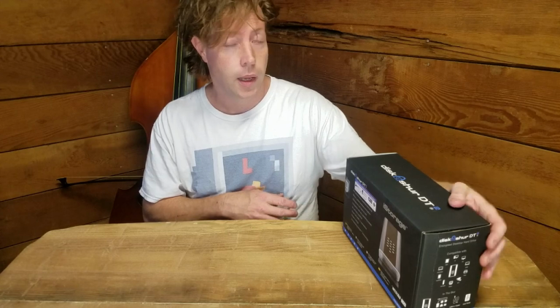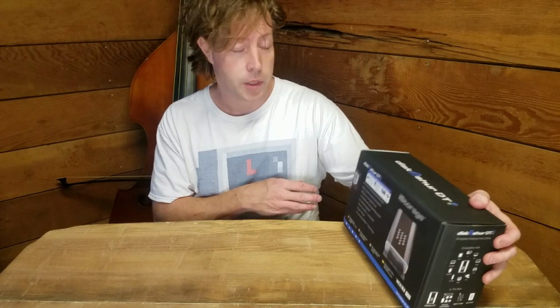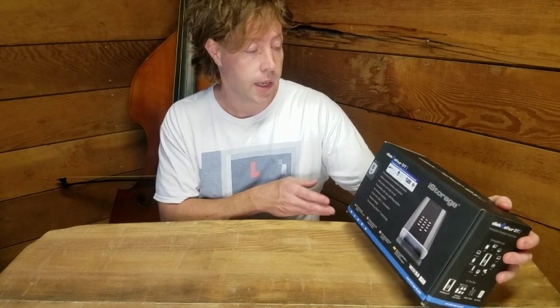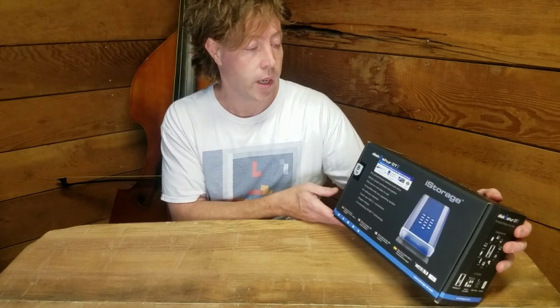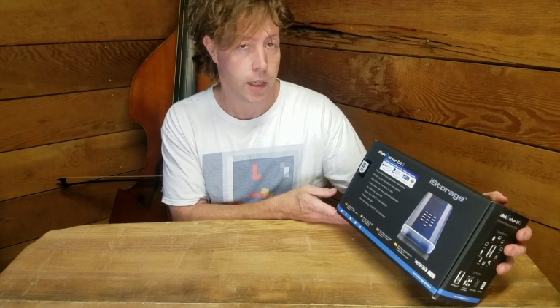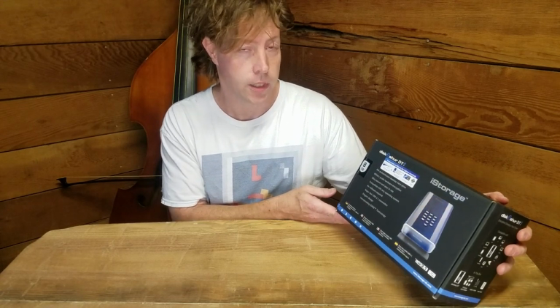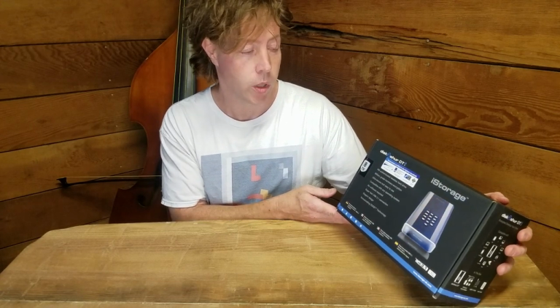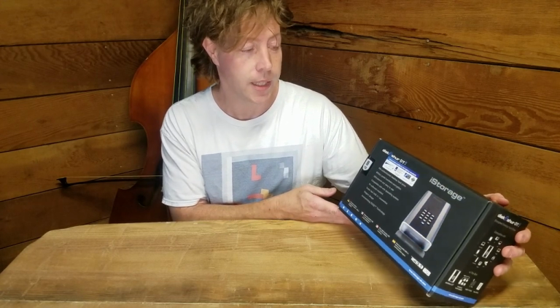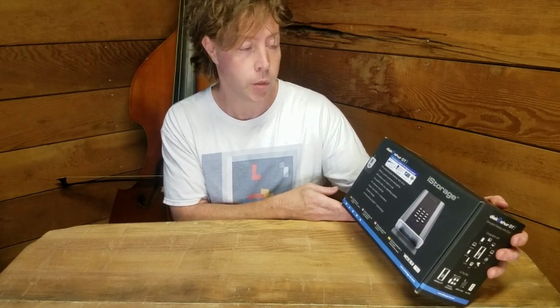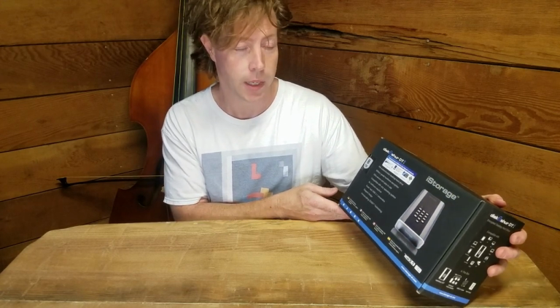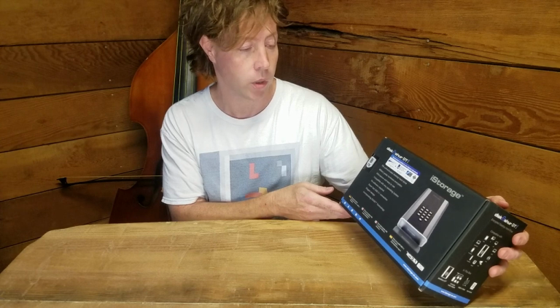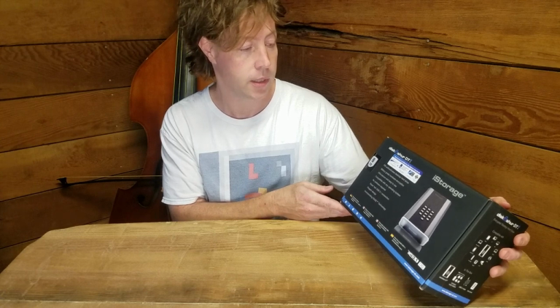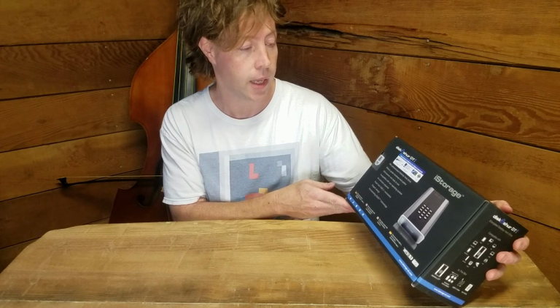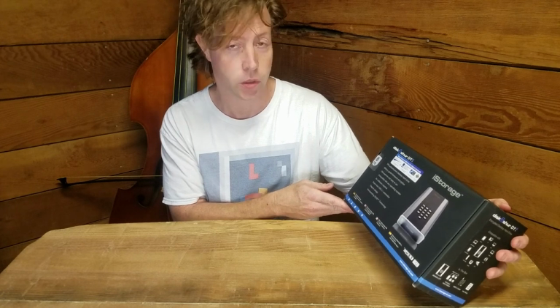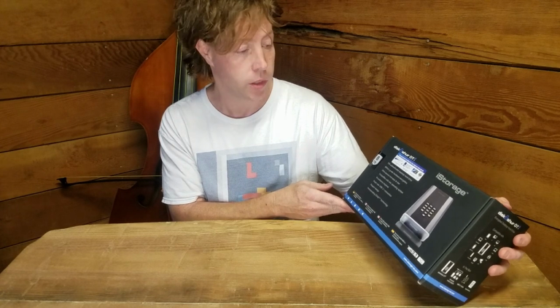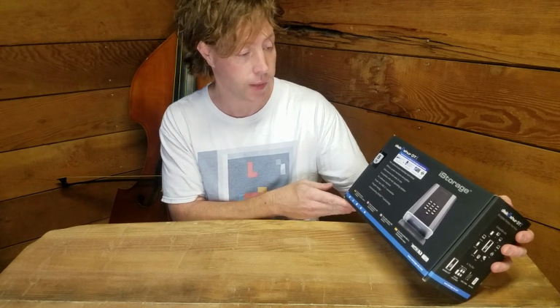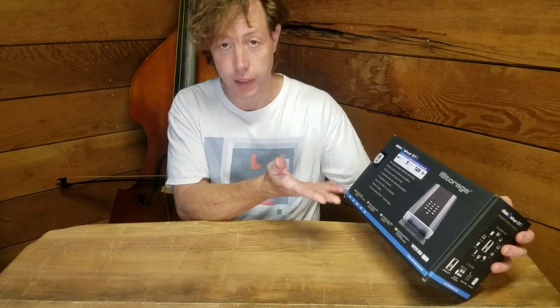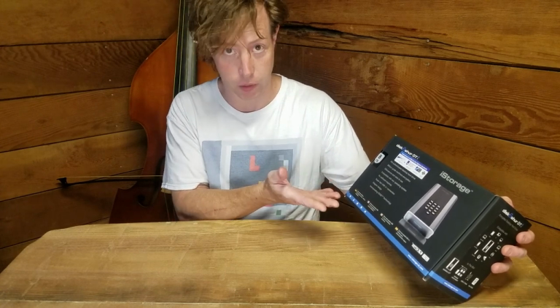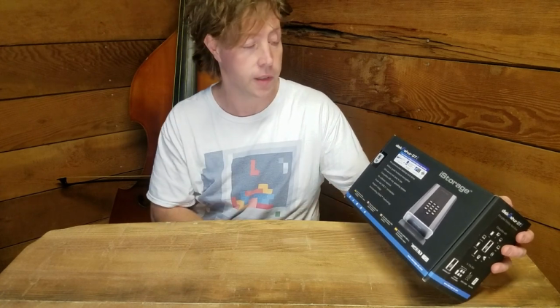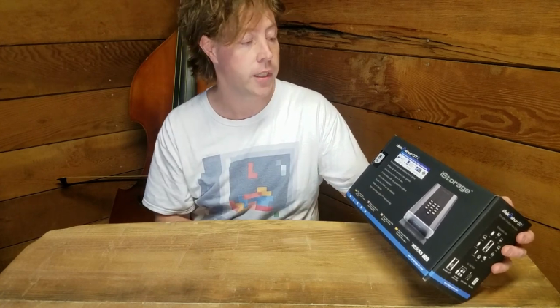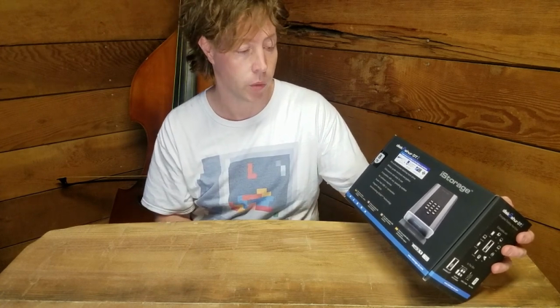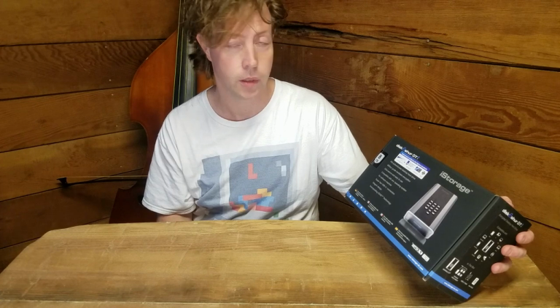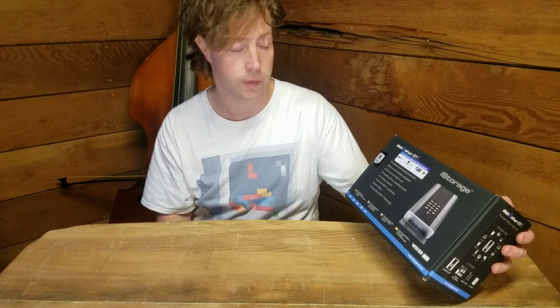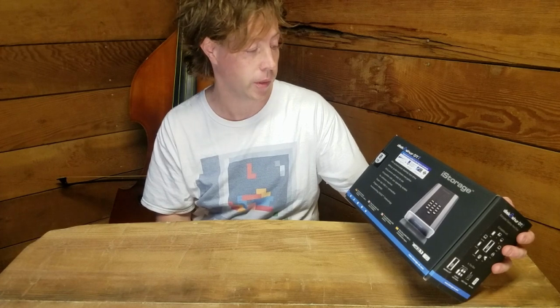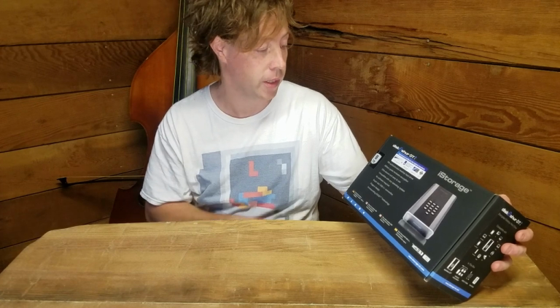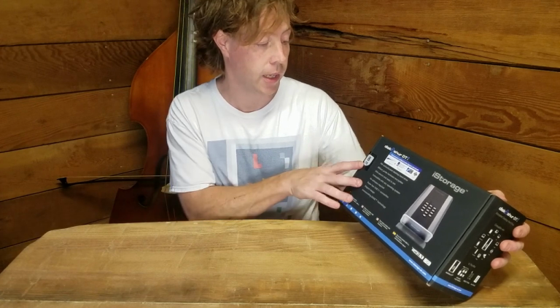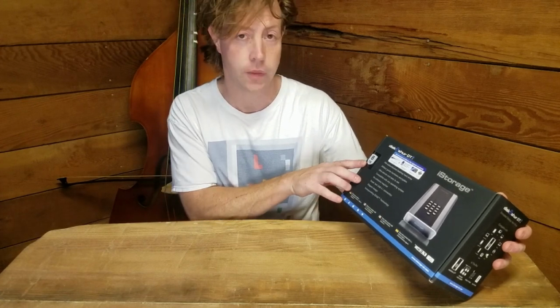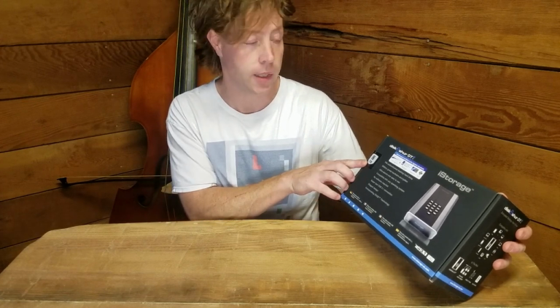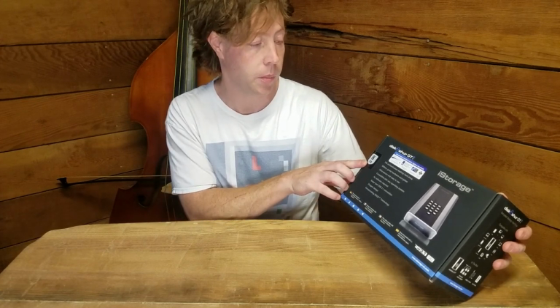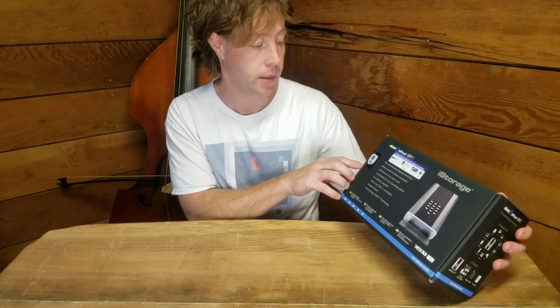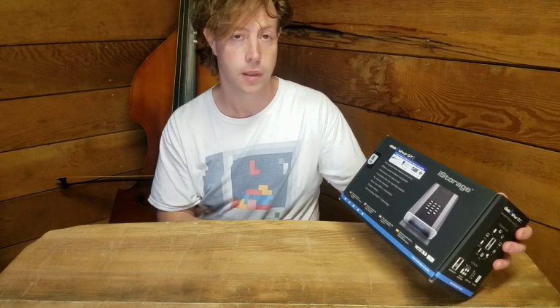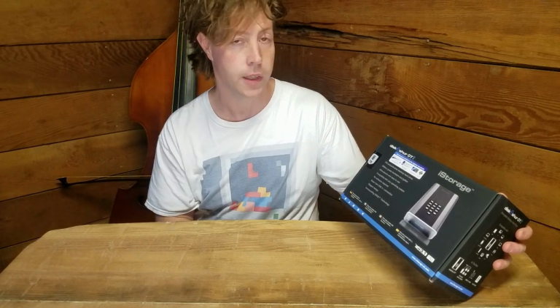Hi, I'm Jay and we are checking out the diskAshur DT2 from iStorage. This is an external drive and enclosure. It's a very secure way of storing your information and I happen to have the 8 terabyte flavor.